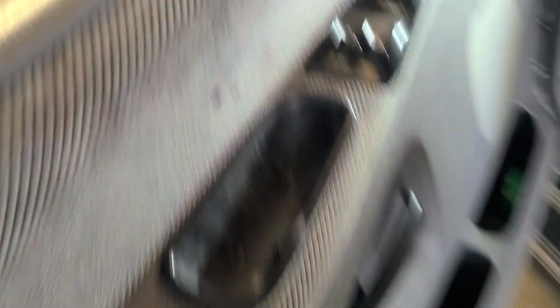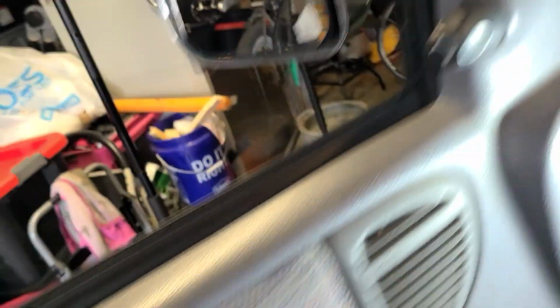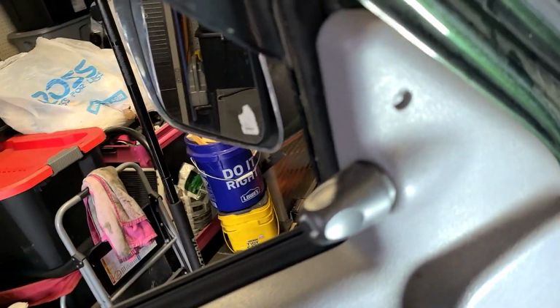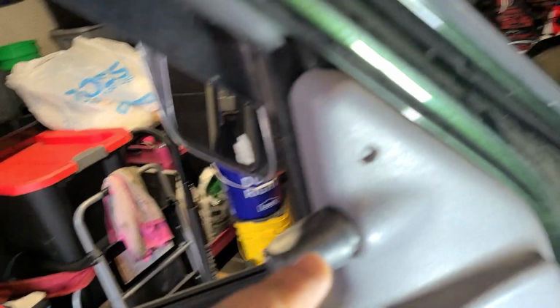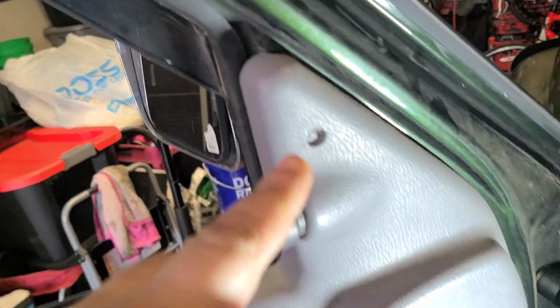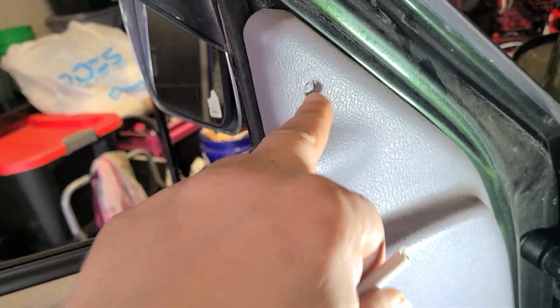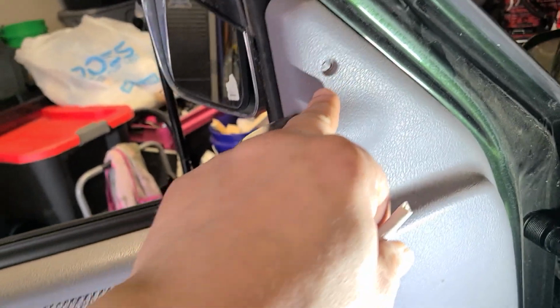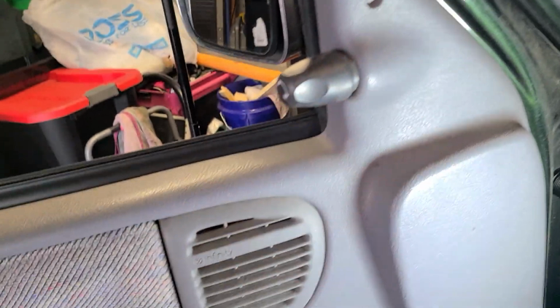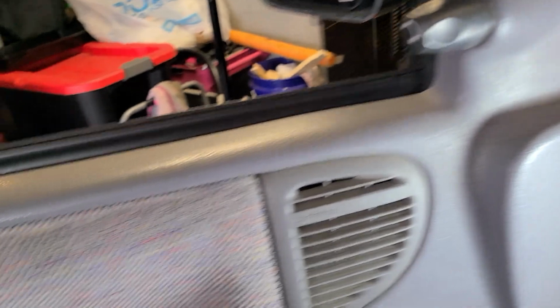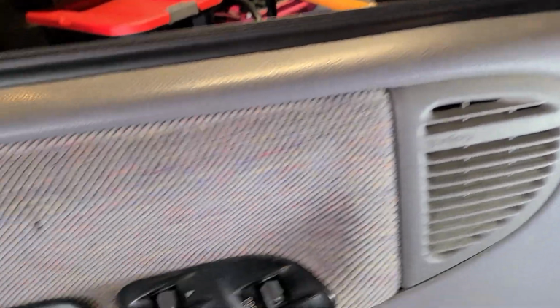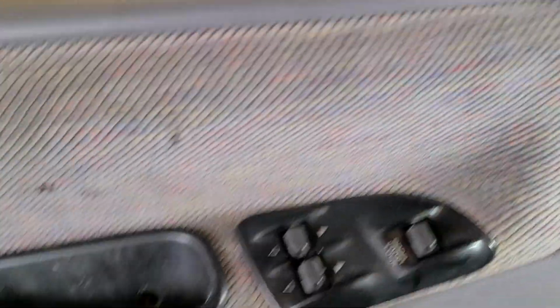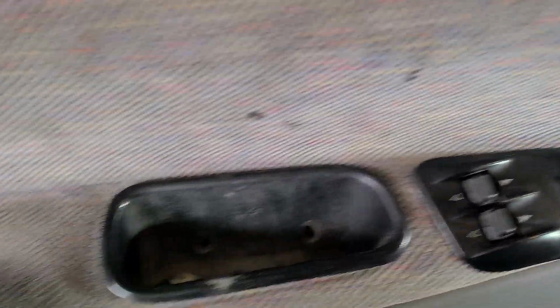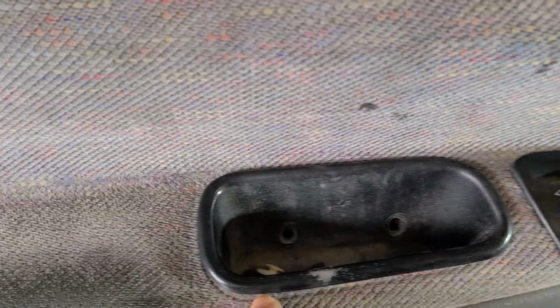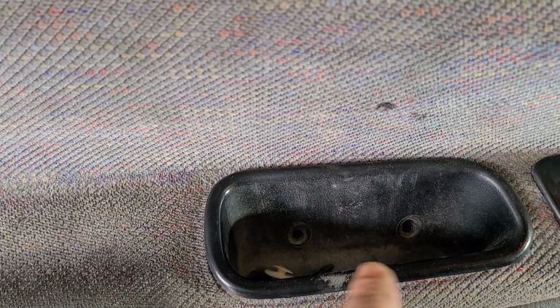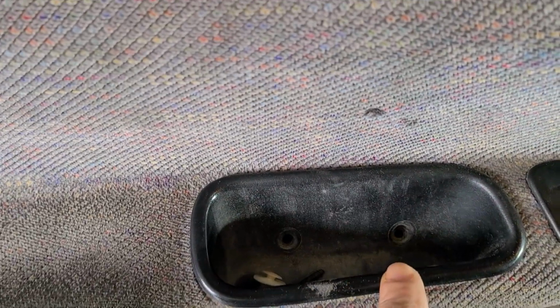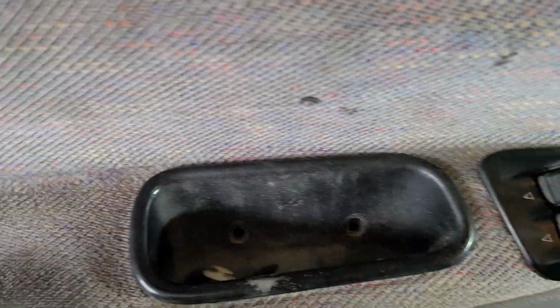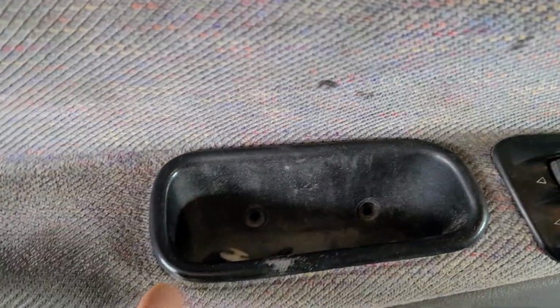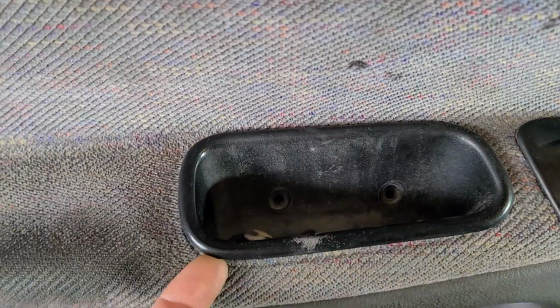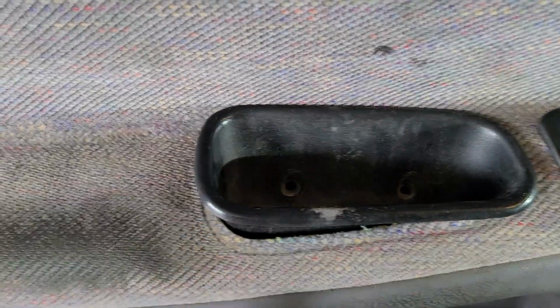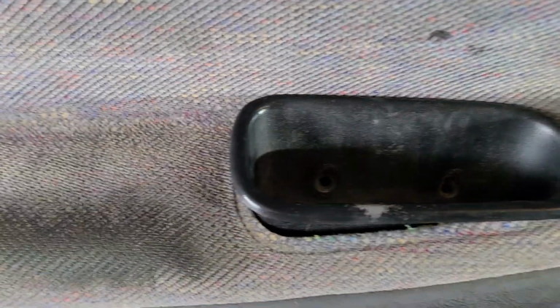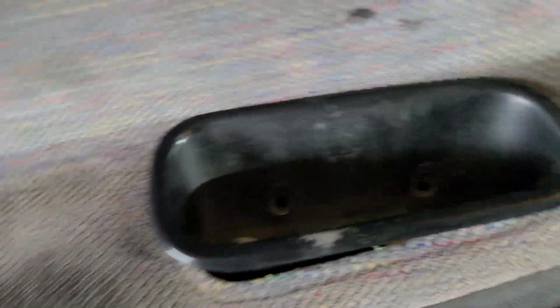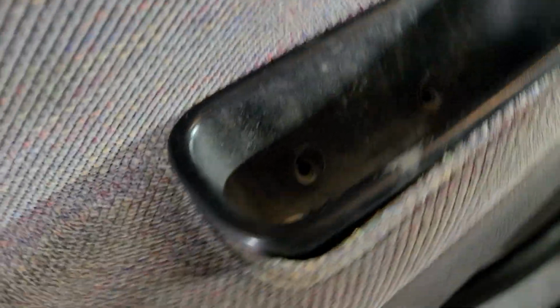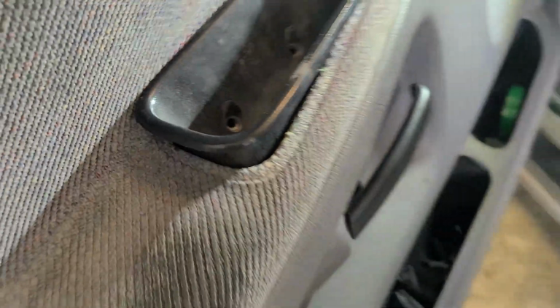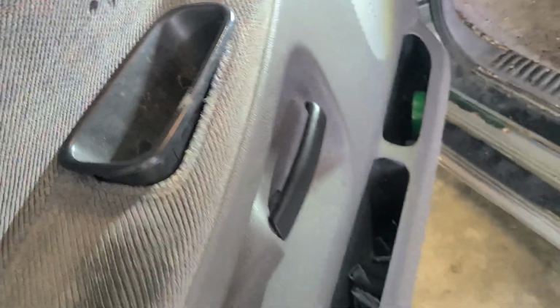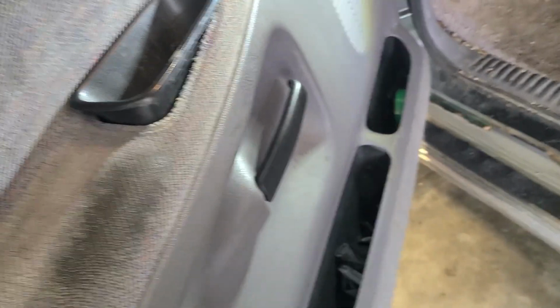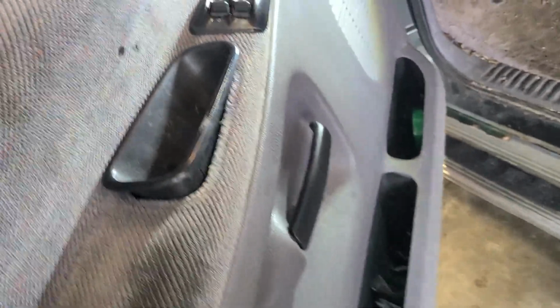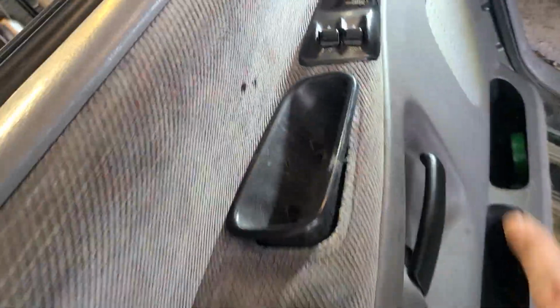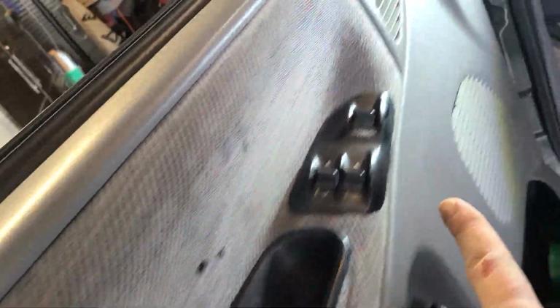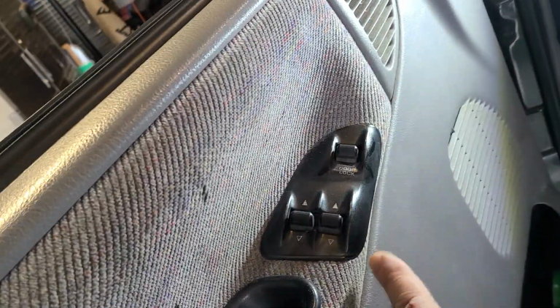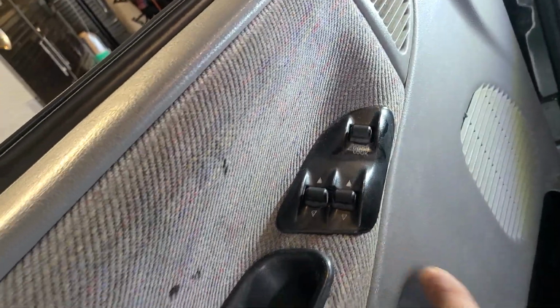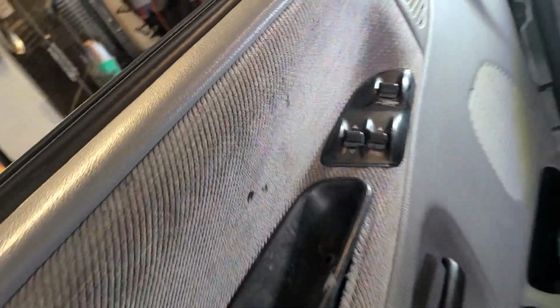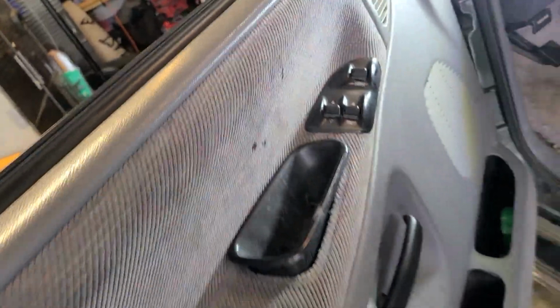One thing you're gonna have to do: there's a screw up here — remove that Phillips — and you're gonna have two Phillips screws down here. This pops up after you pop that up and out. Don't mess with this yet.